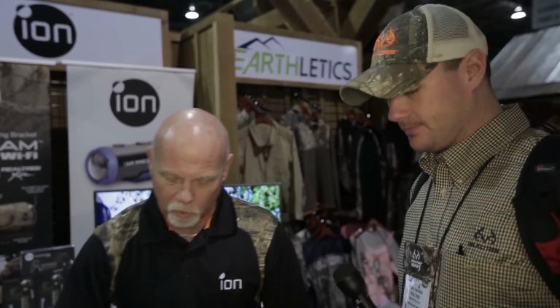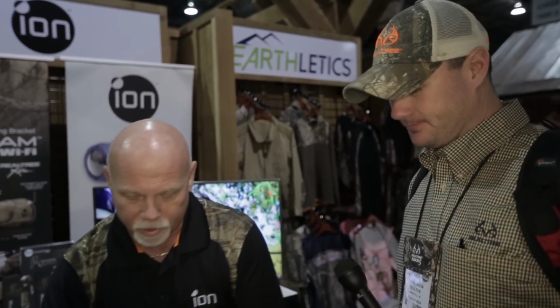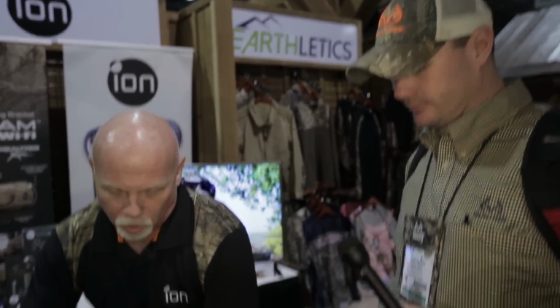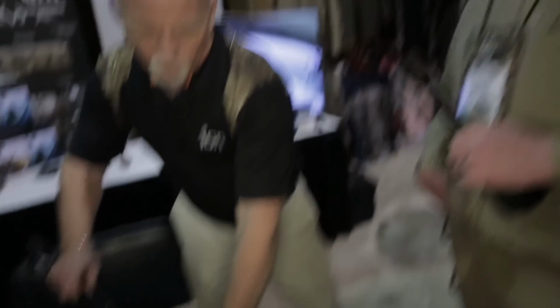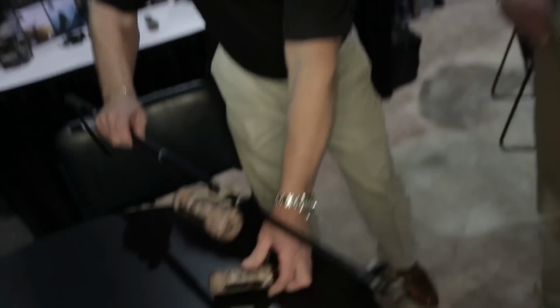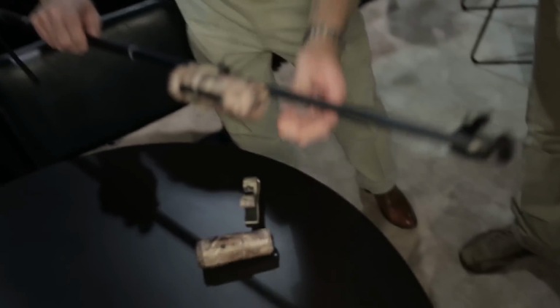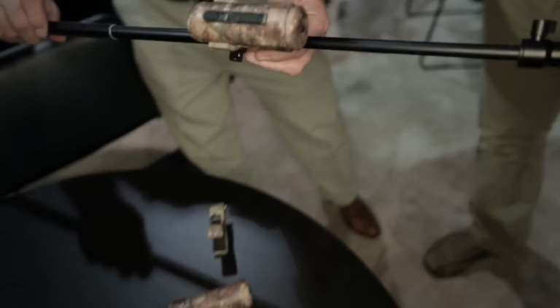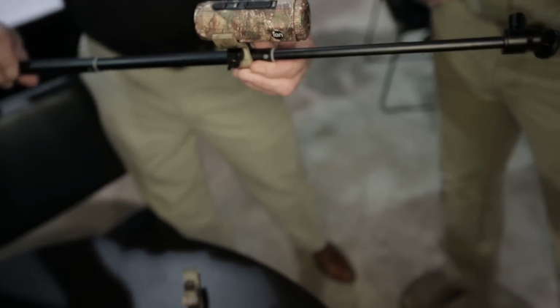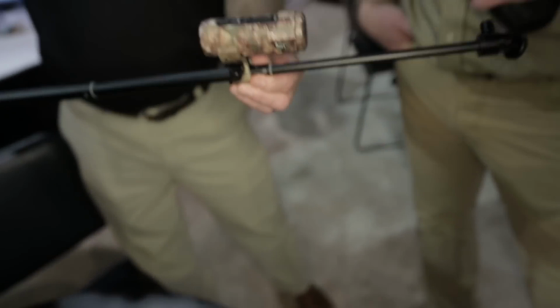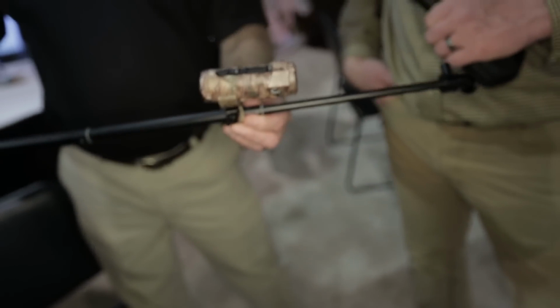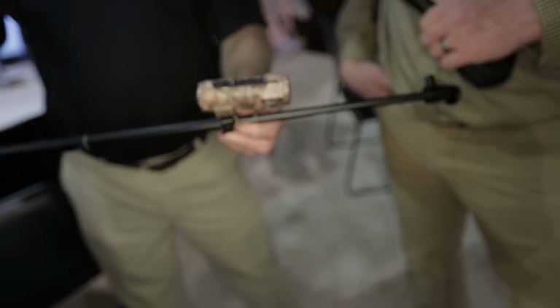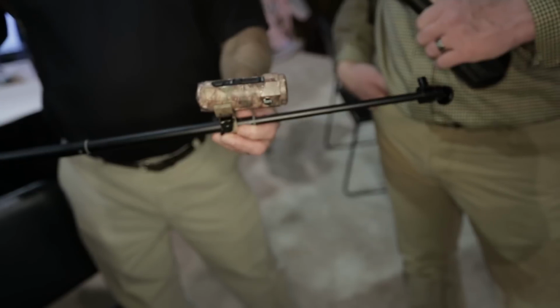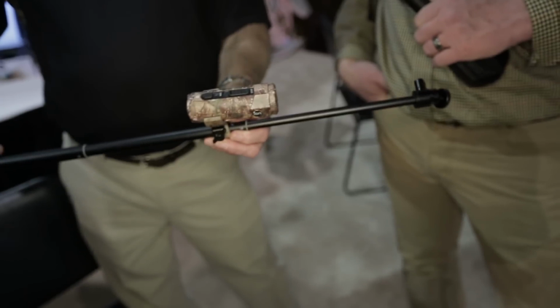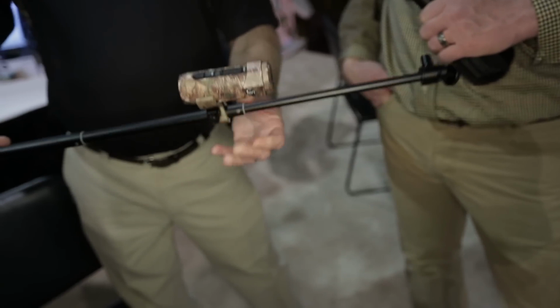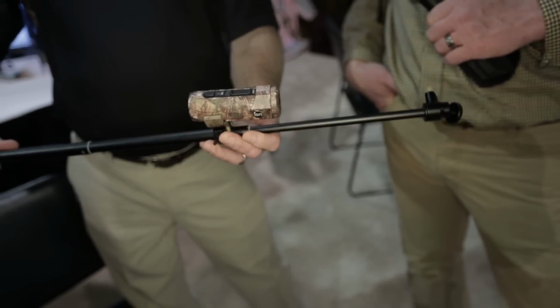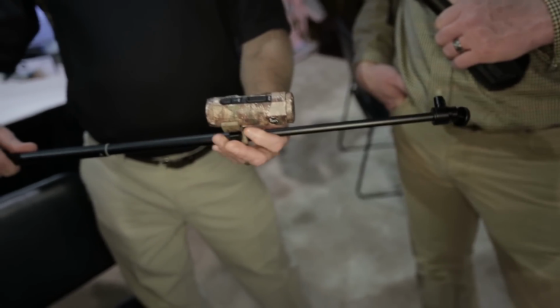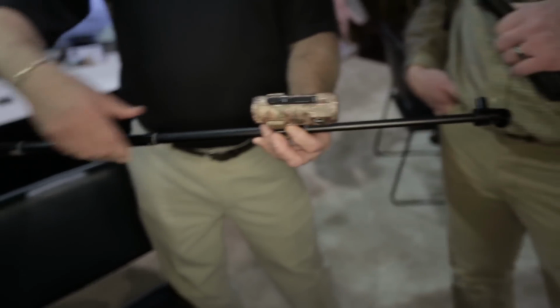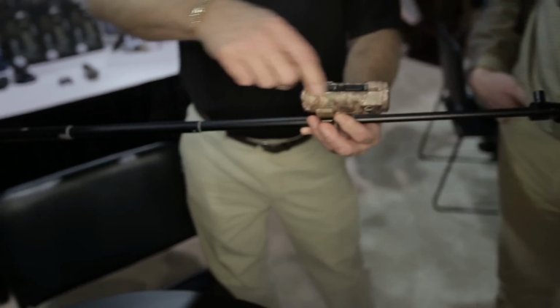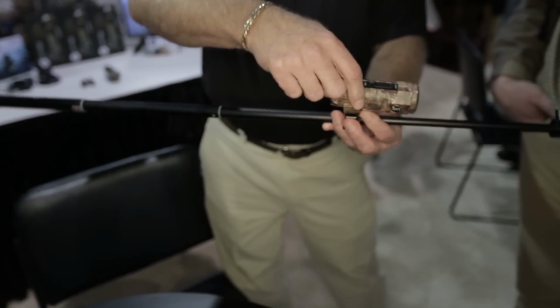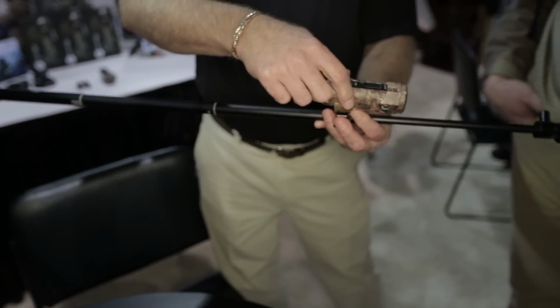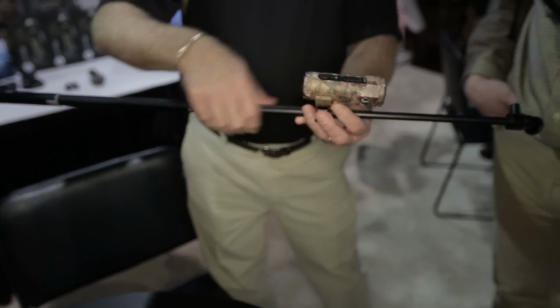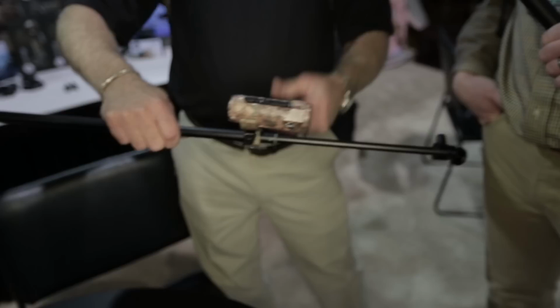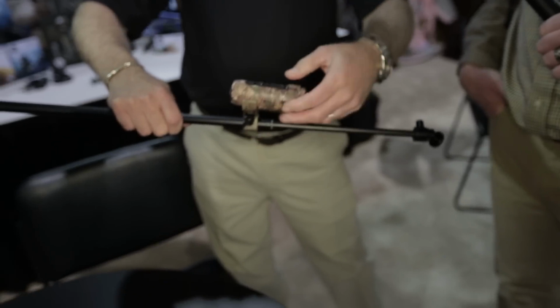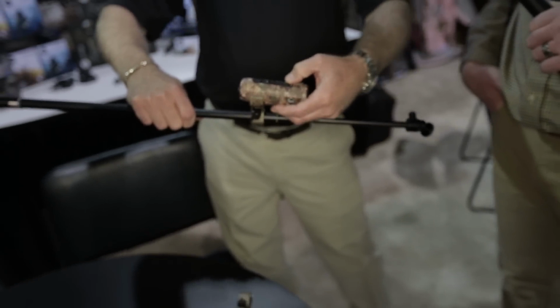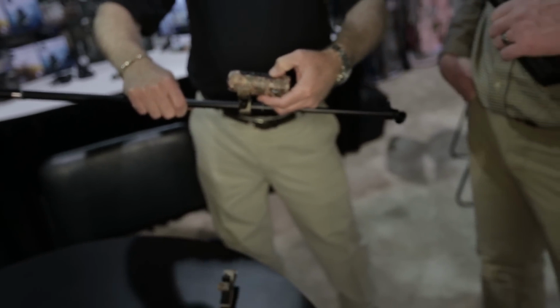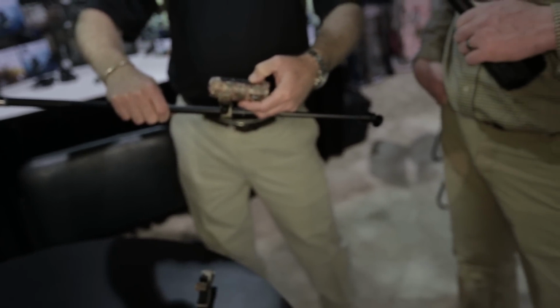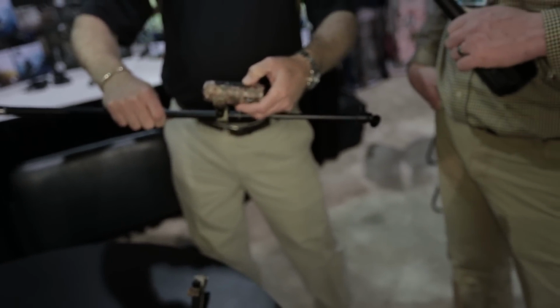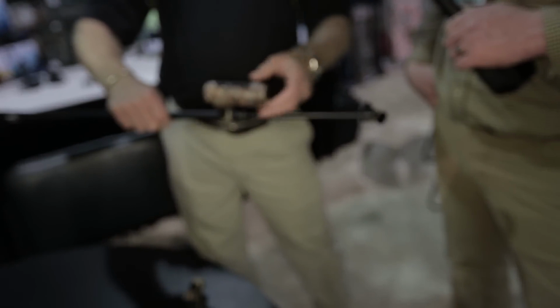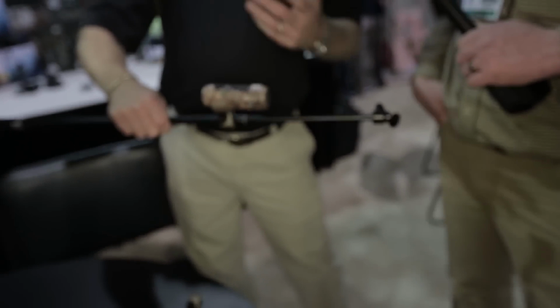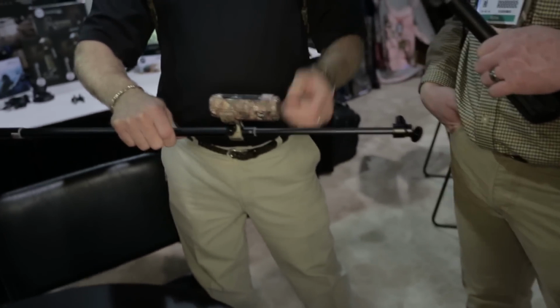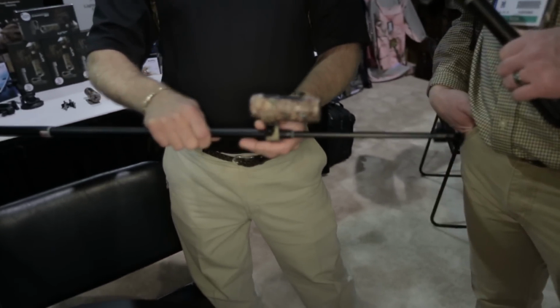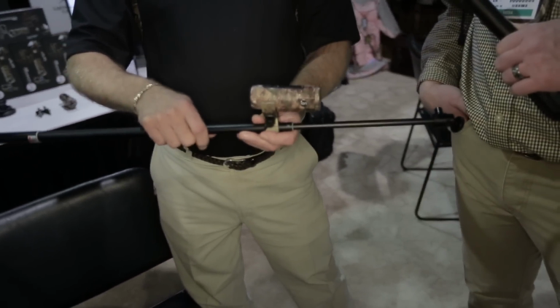I've got one mounted here on a hole just to simulate a barrel. You can mount it on top or on the bottom either way, and there's plenty of room to slide that thing forward.